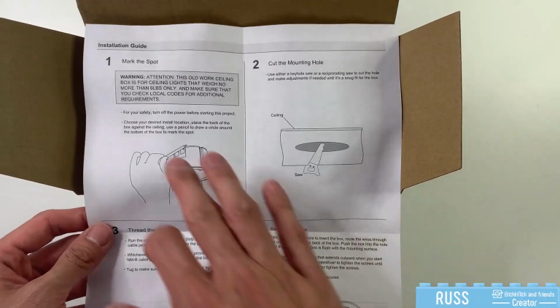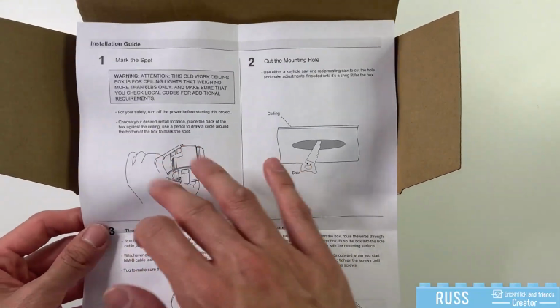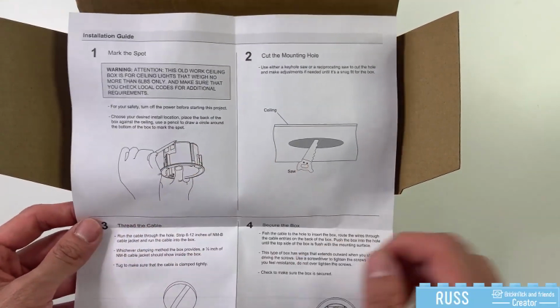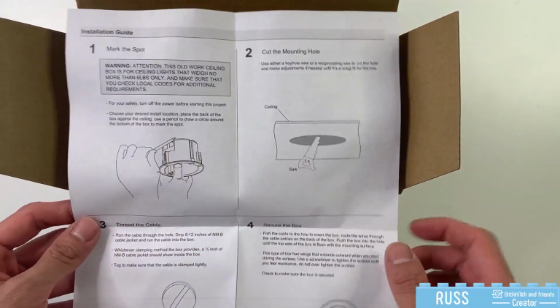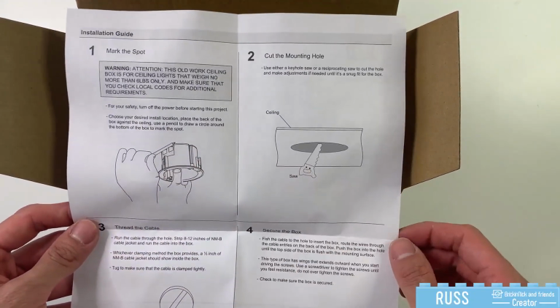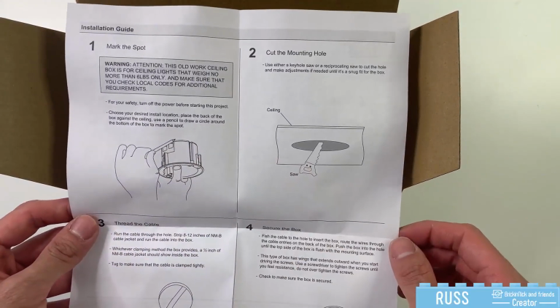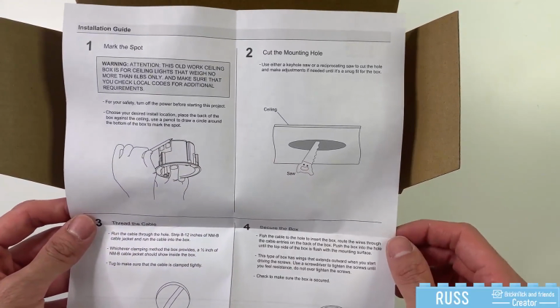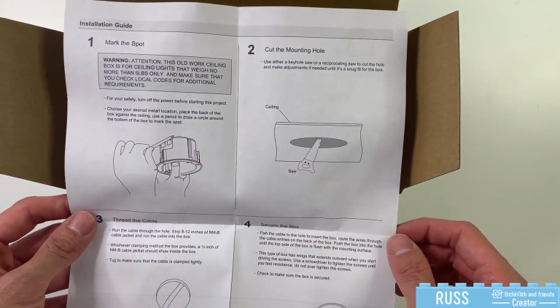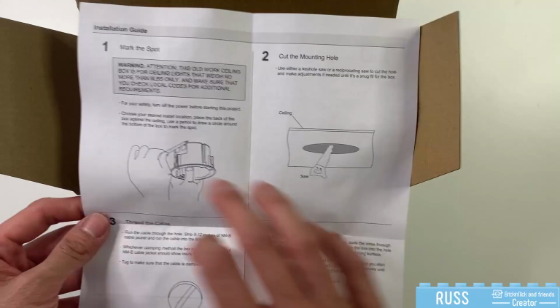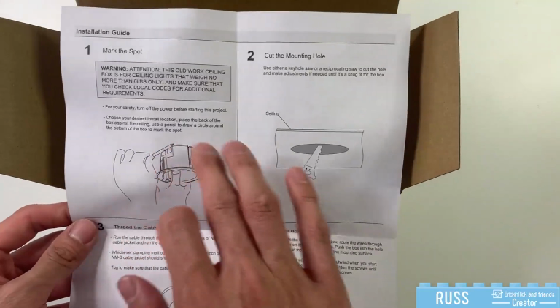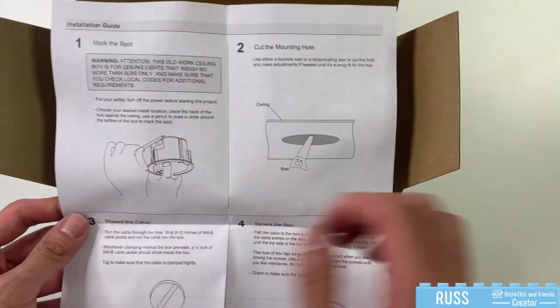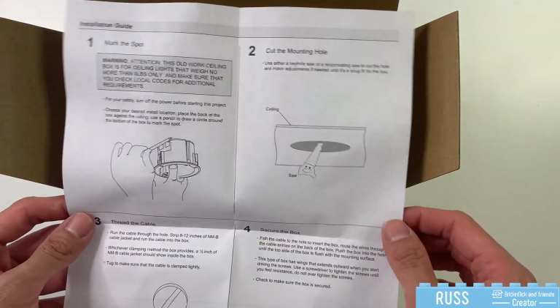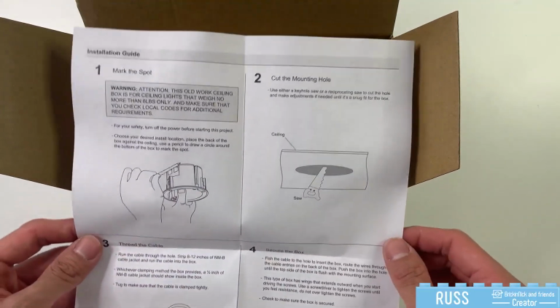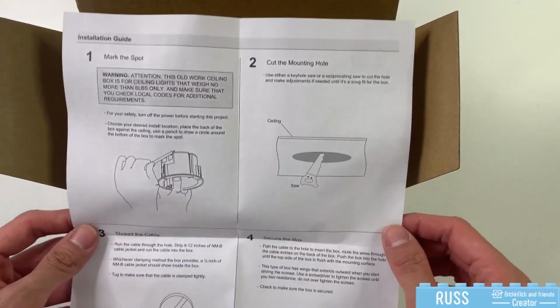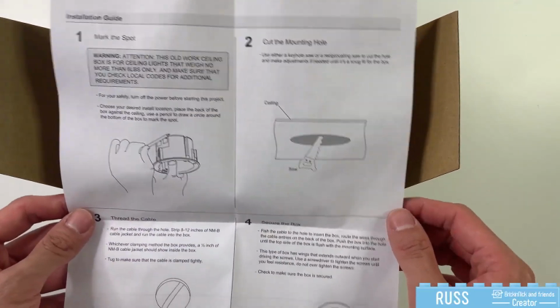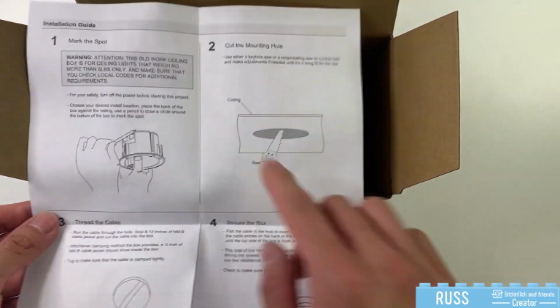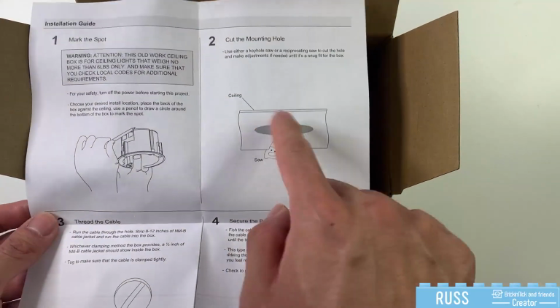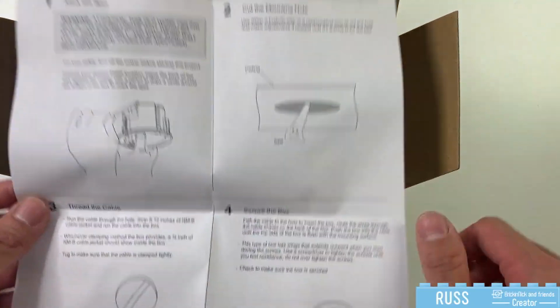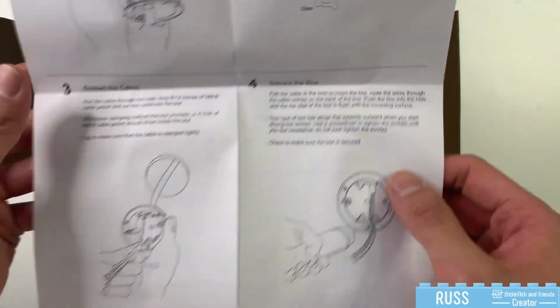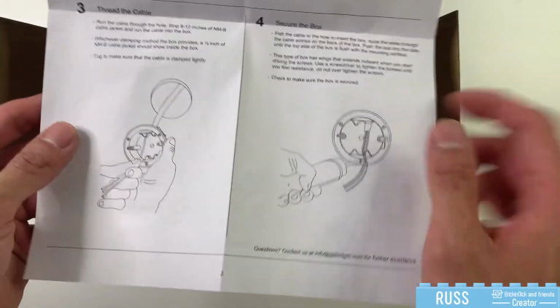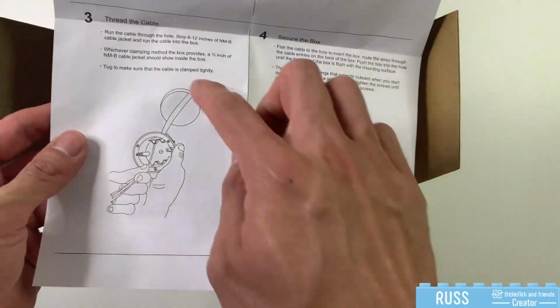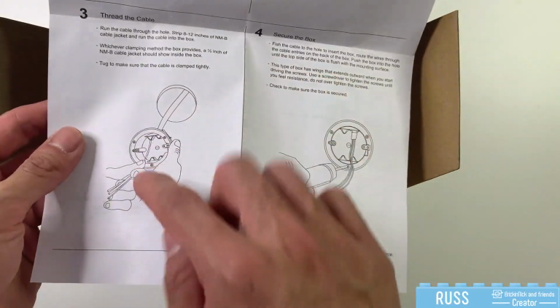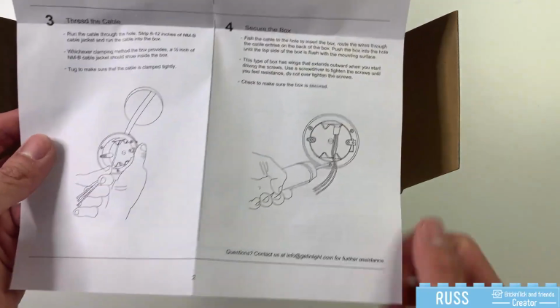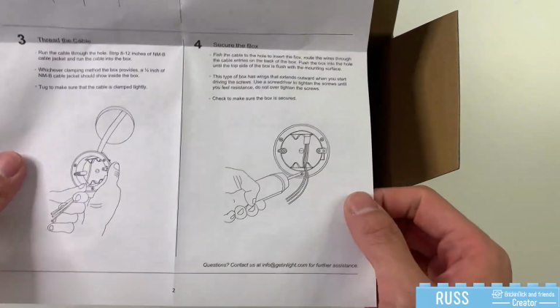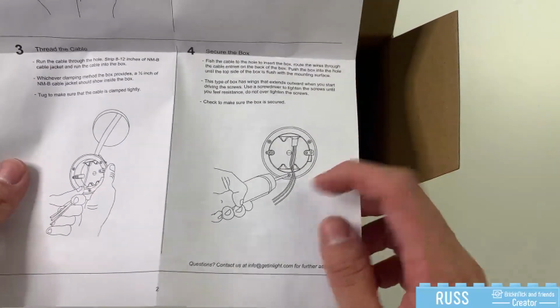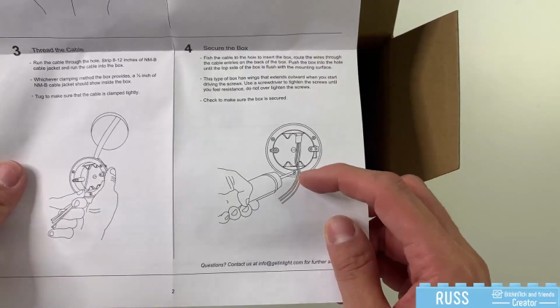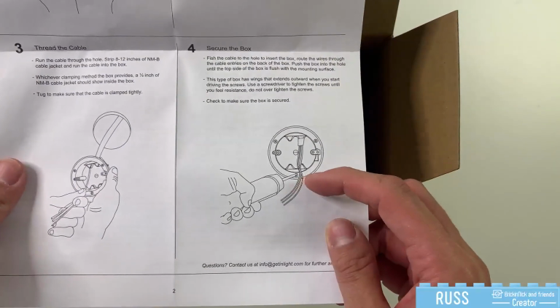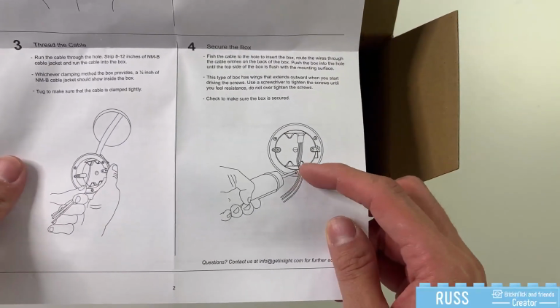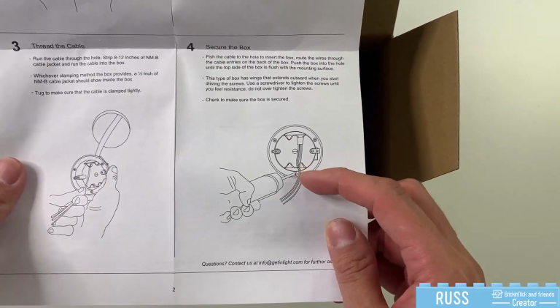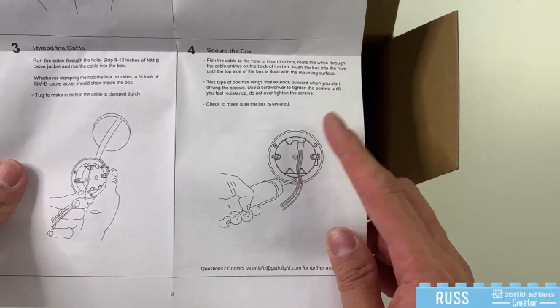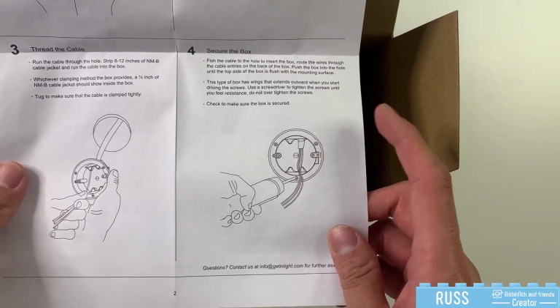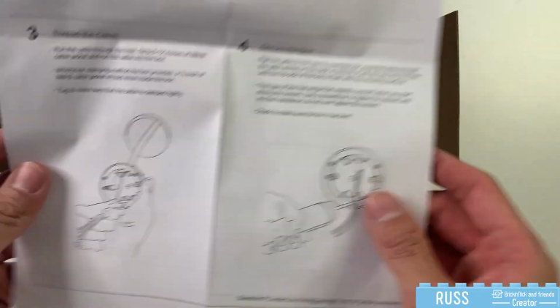All you do is mark where you're going to cut the hole using the outlet box itself, cut the hole, feed your wires through the top, and then there's a screw that will lock the box in place.